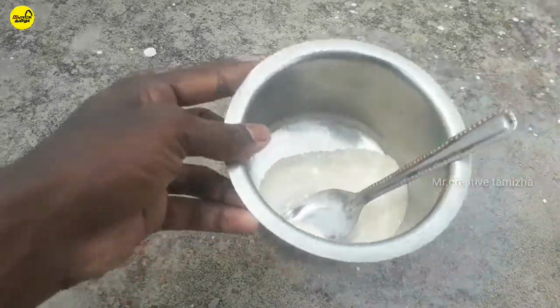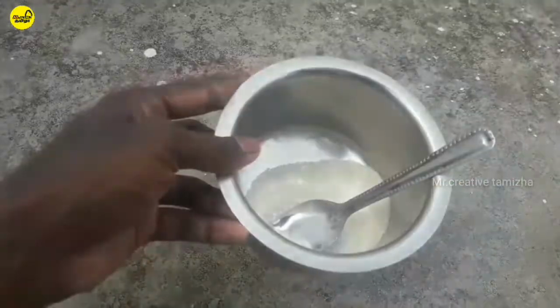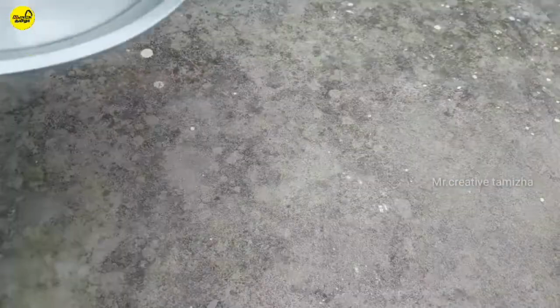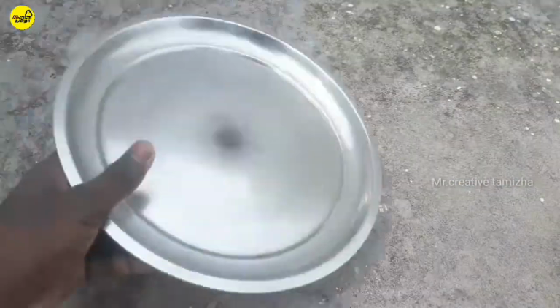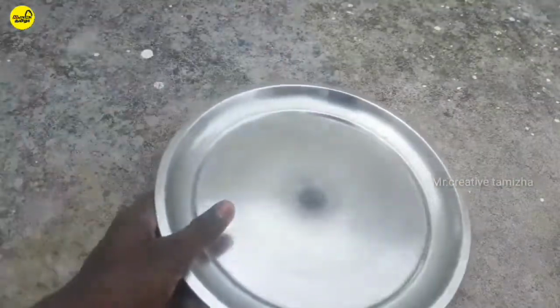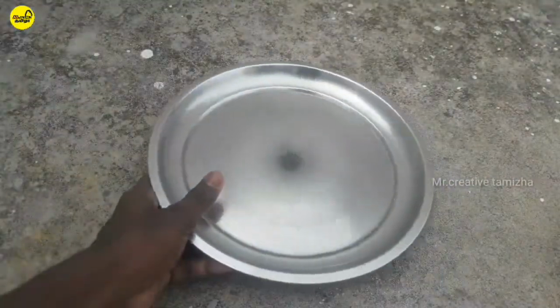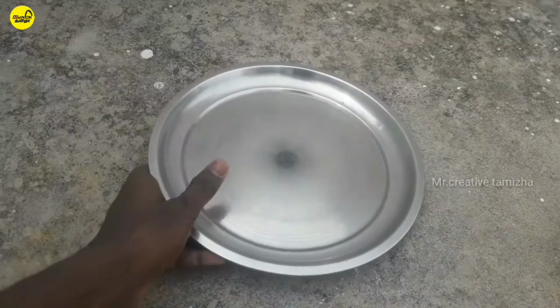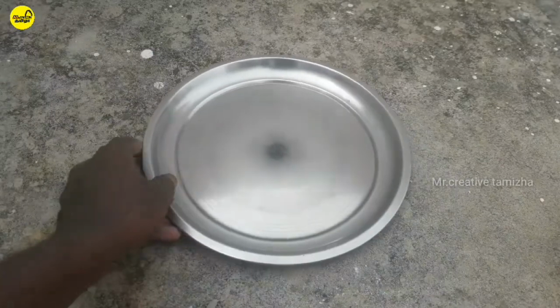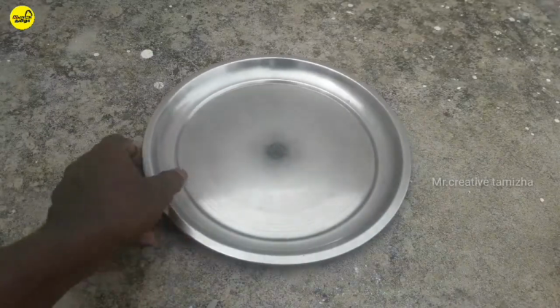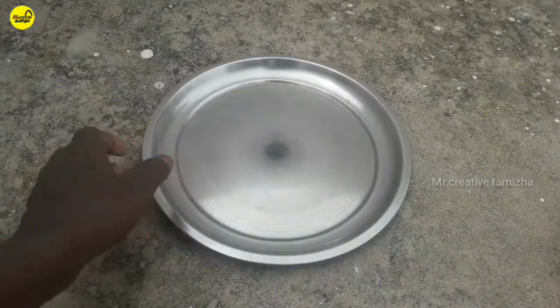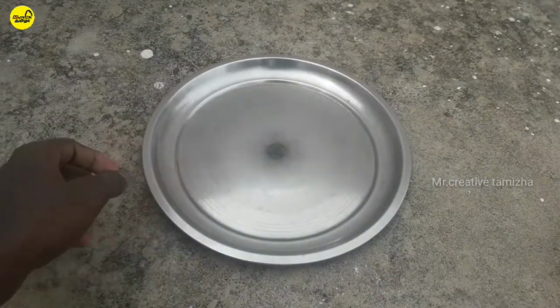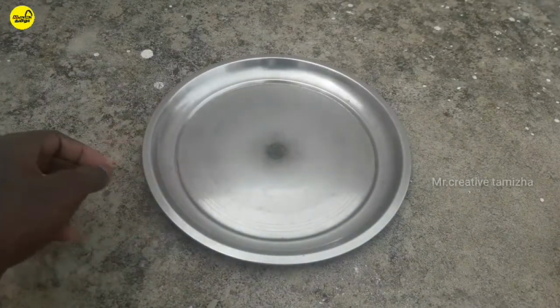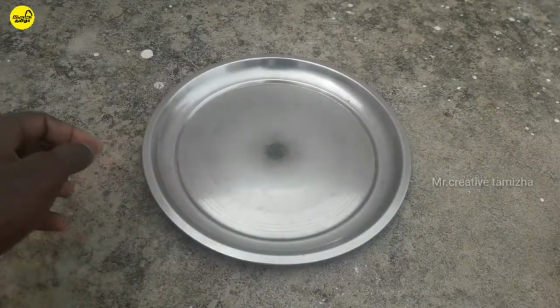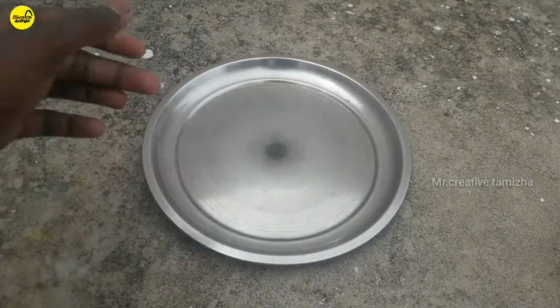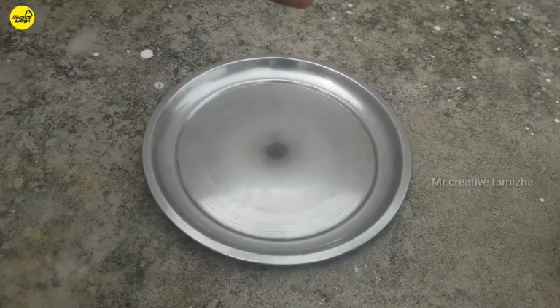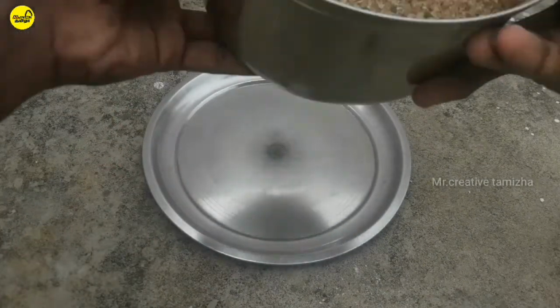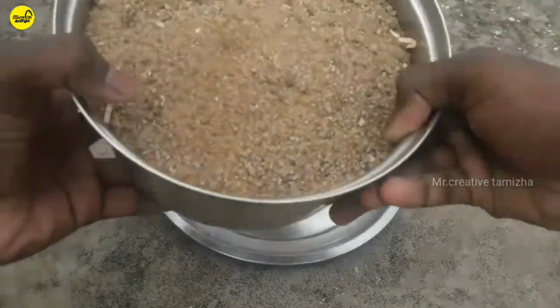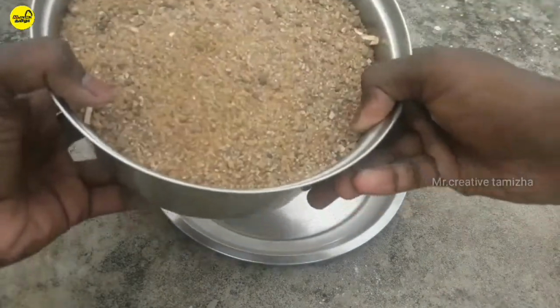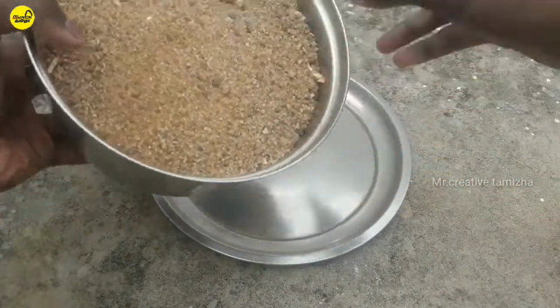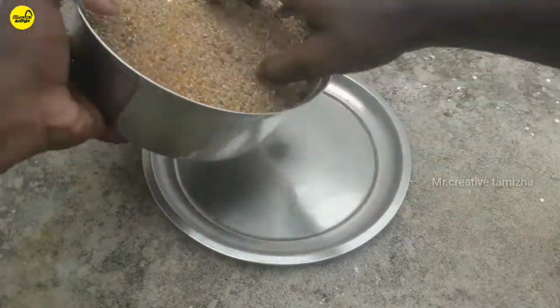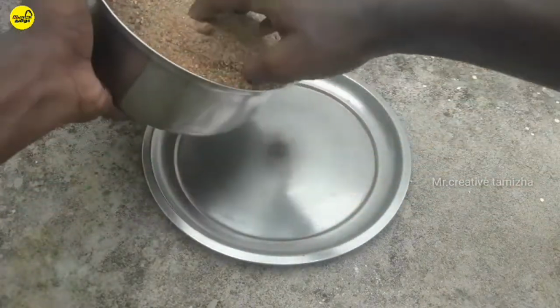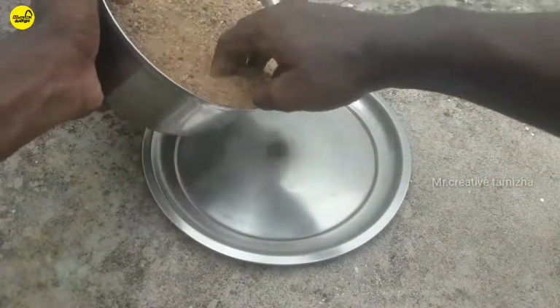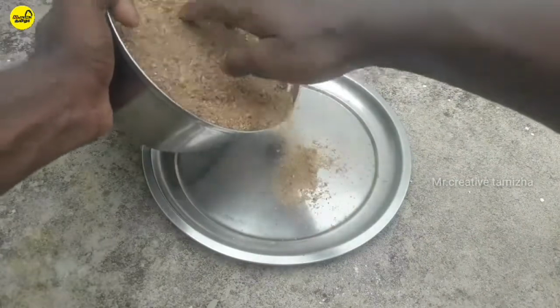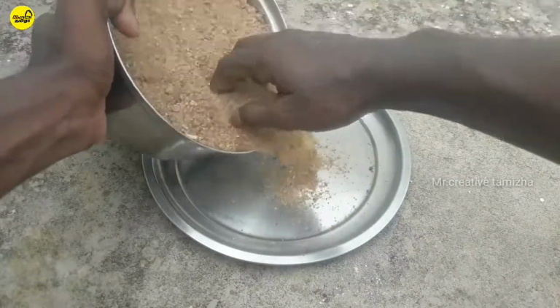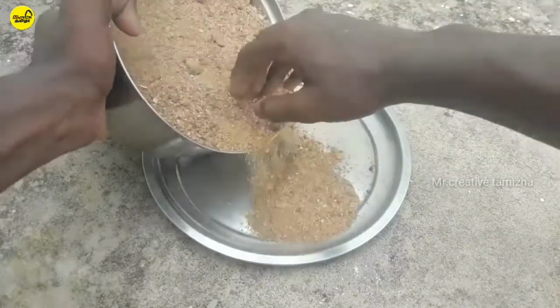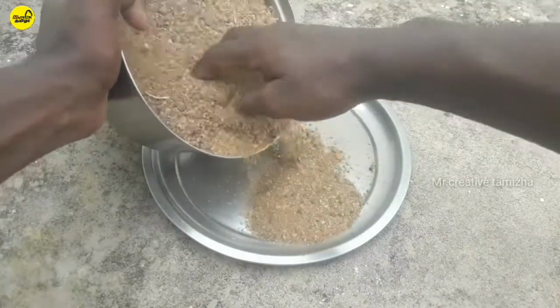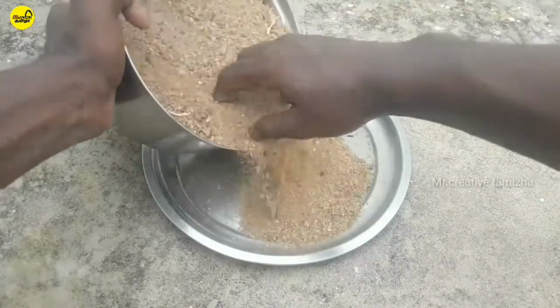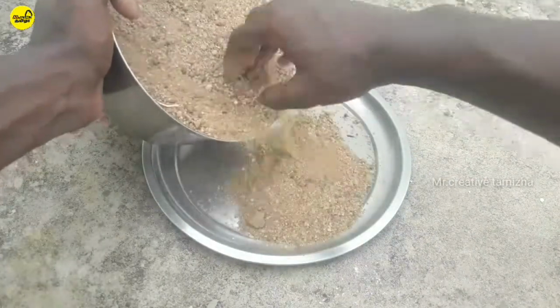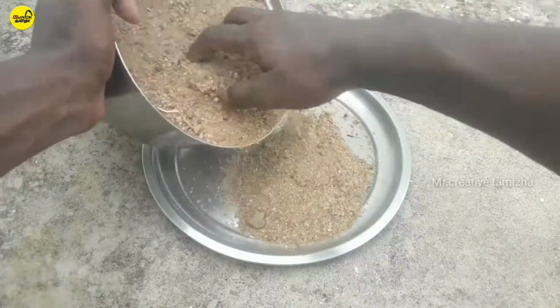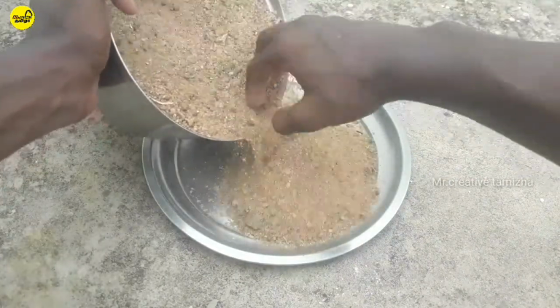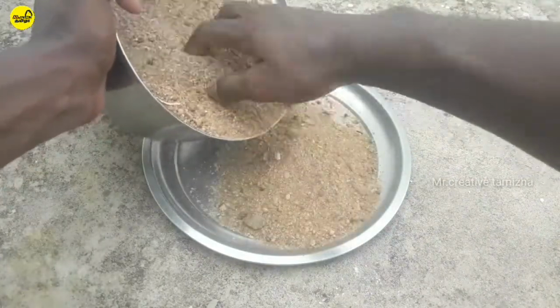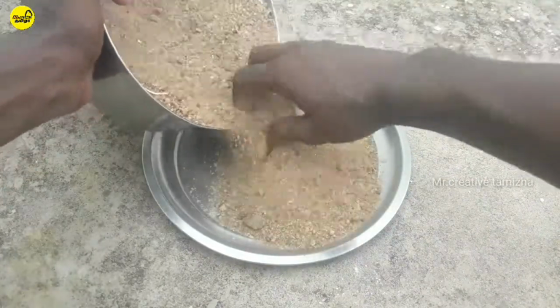Mix the plate and make the plate. You can add the plate to the plate — it's not a problem. The plate is damaged by the plate.